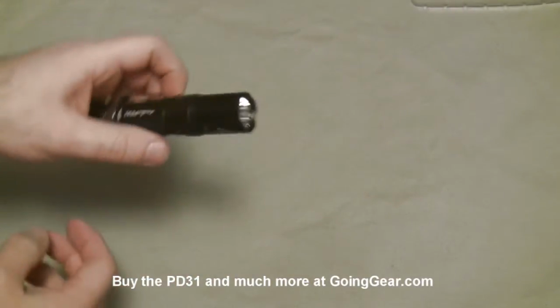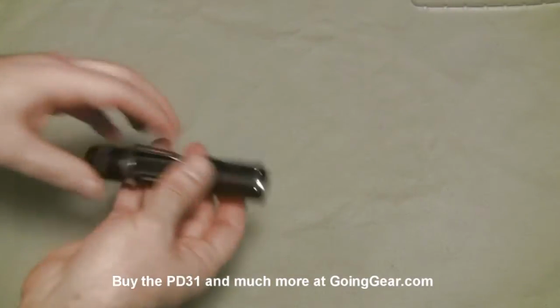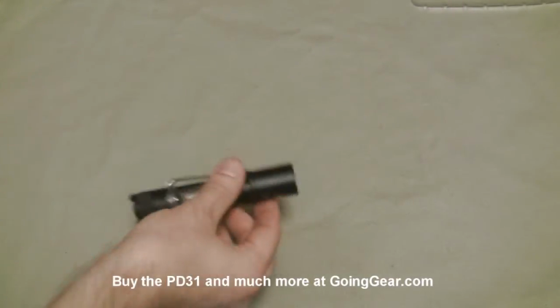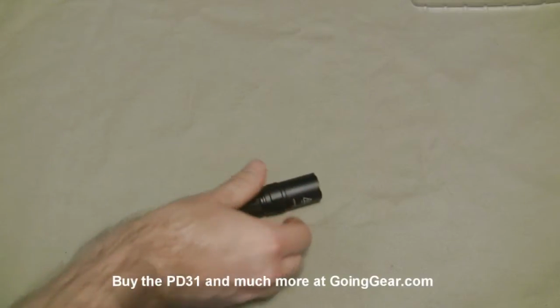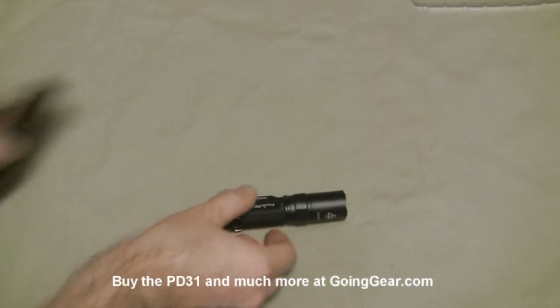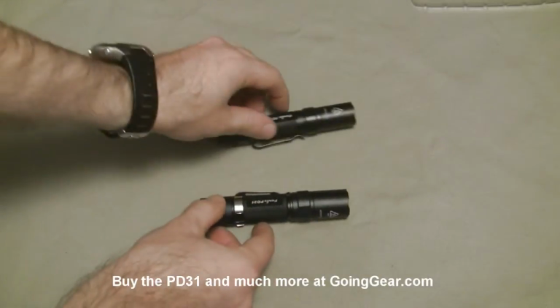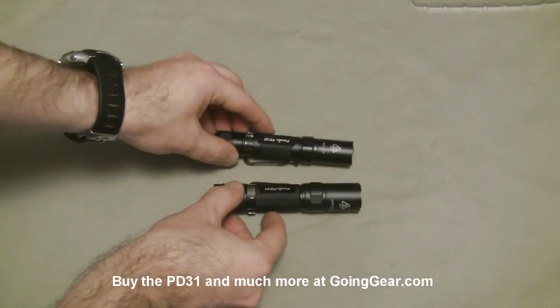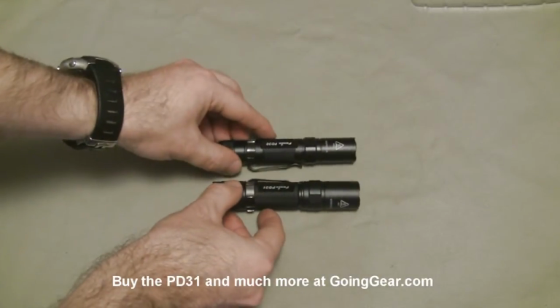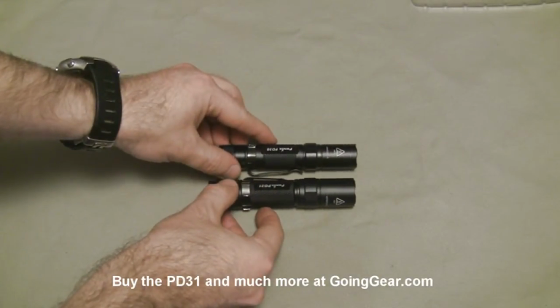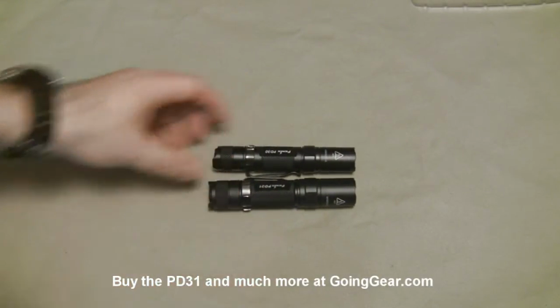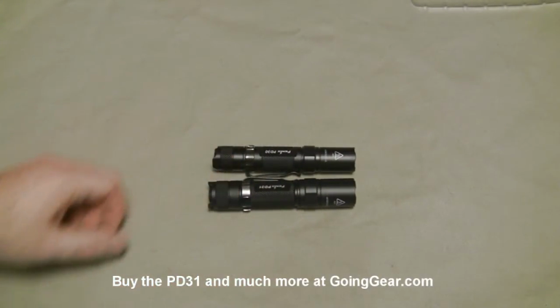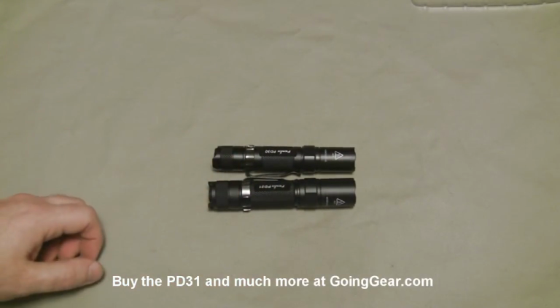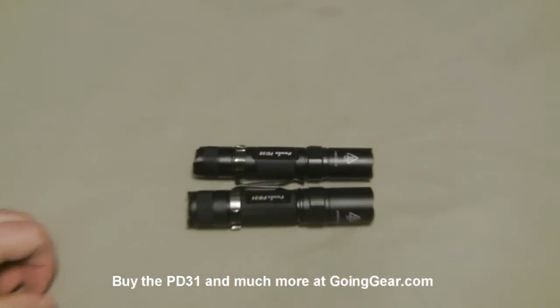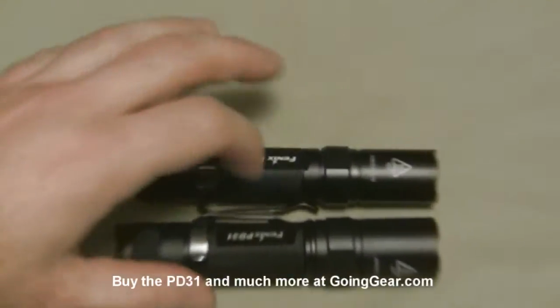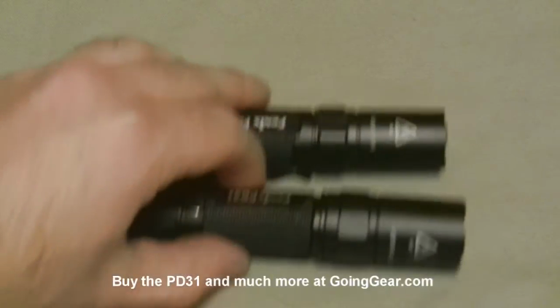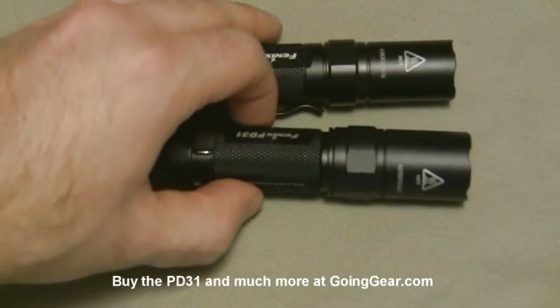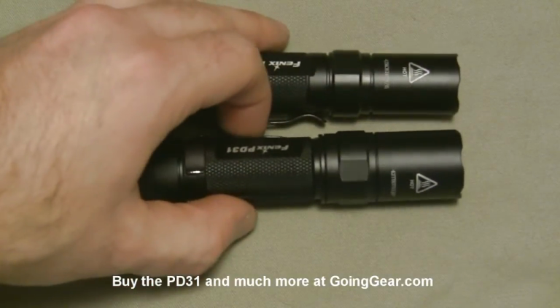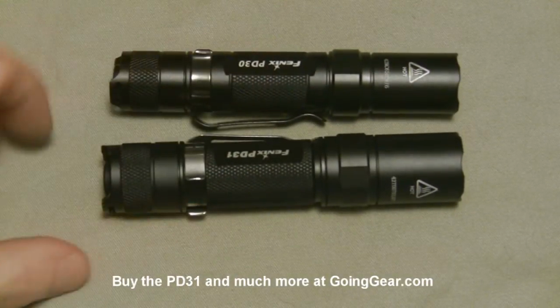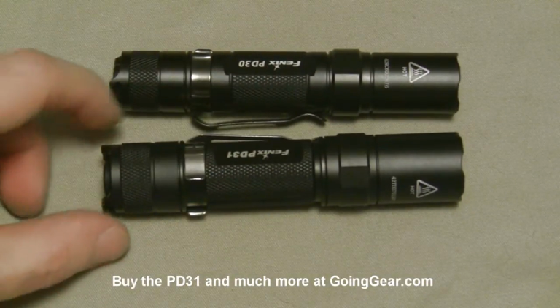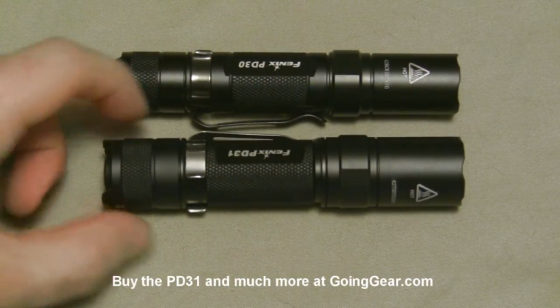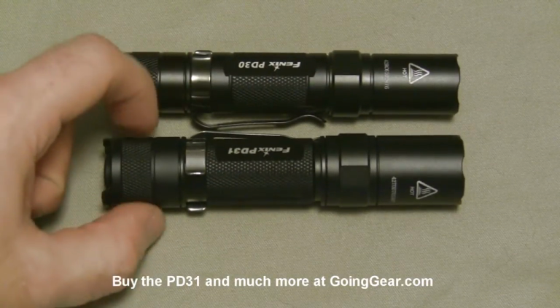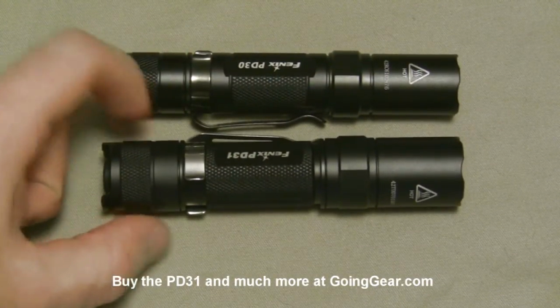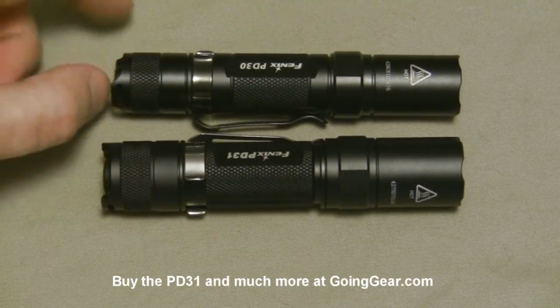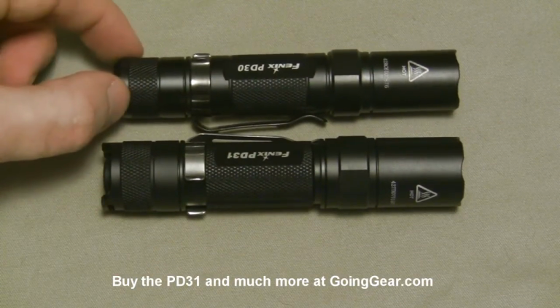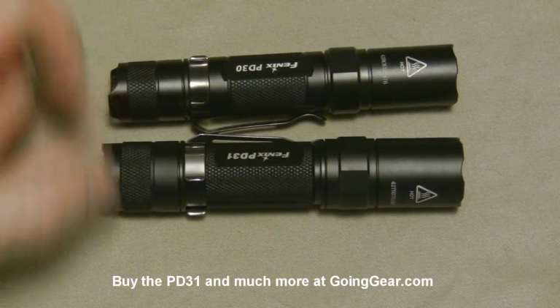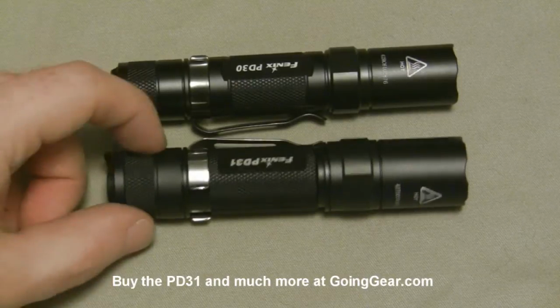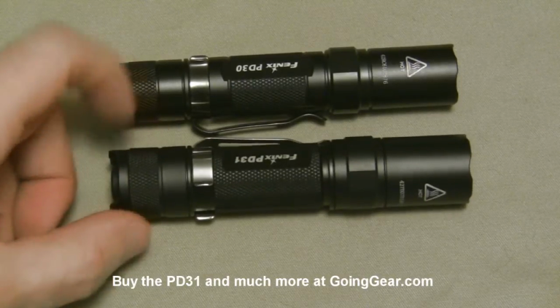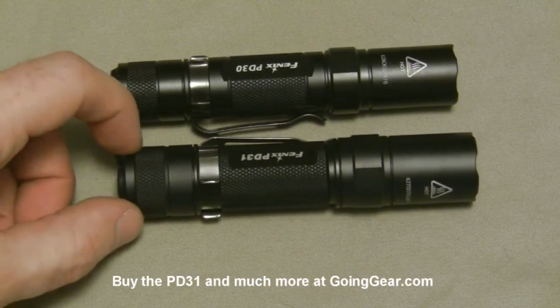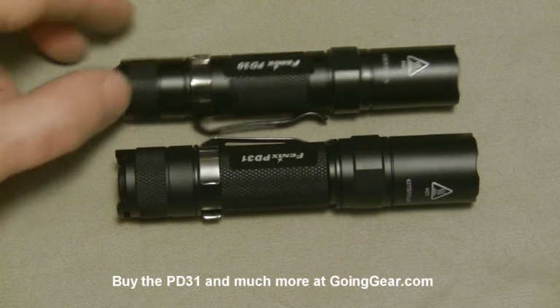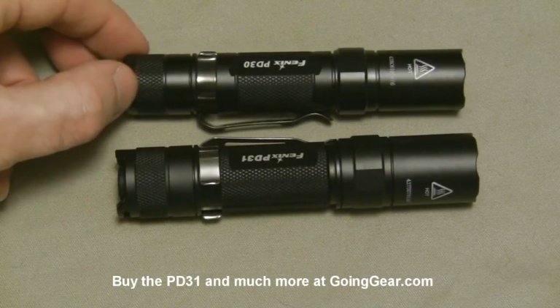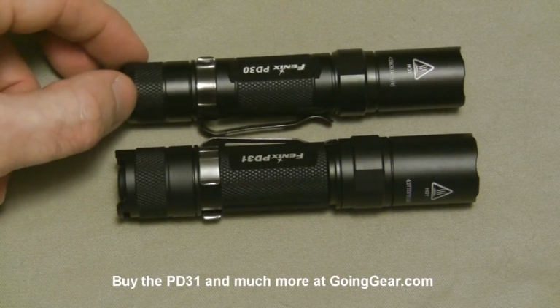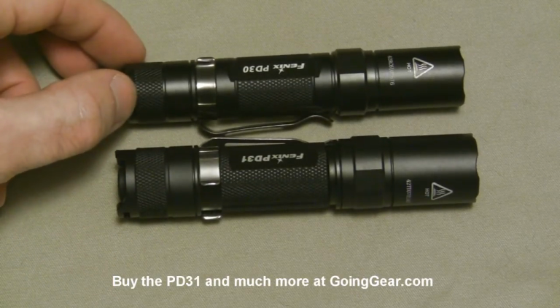Here's the PD31 and there's the PD30. I'll zoom in a little bit just so you can see the size difference. The PD31 just has a slightly wider body on it, so it can accept those 18650s because they are wider batteries.